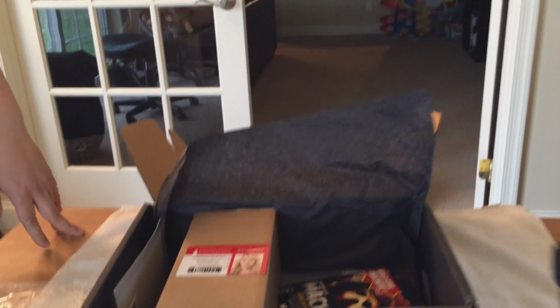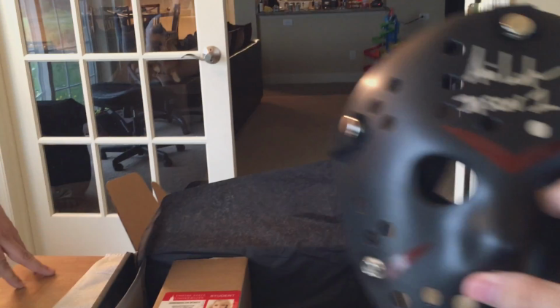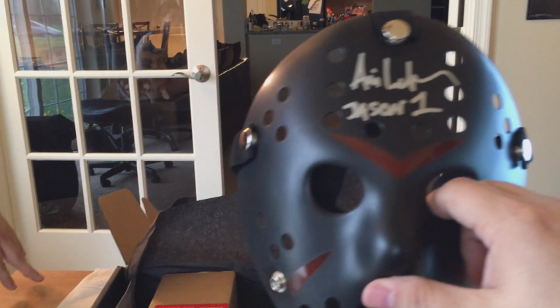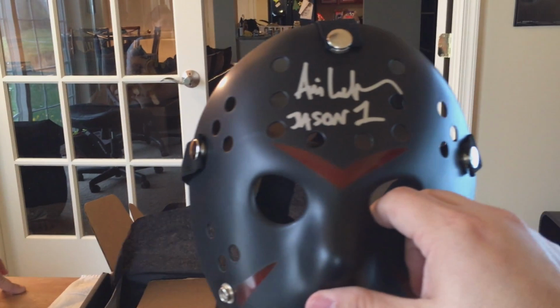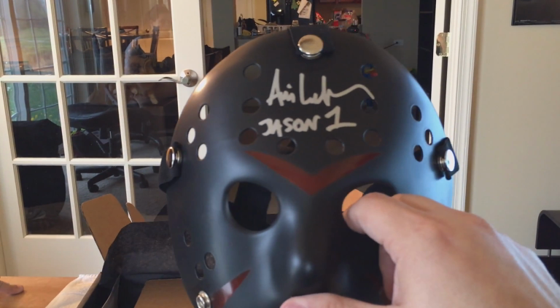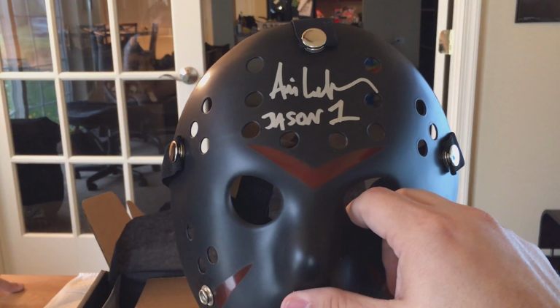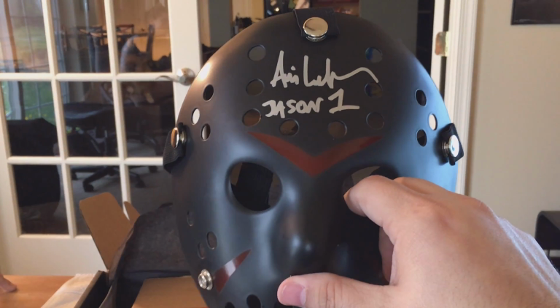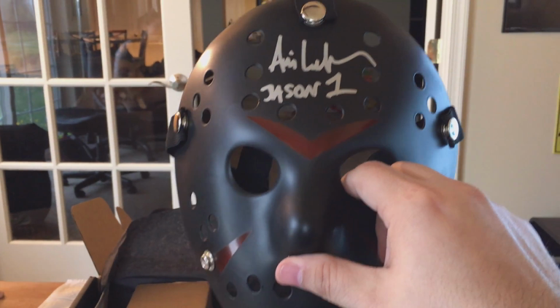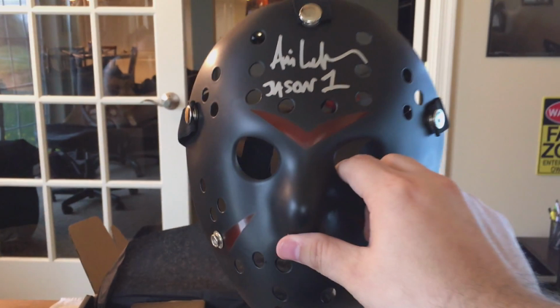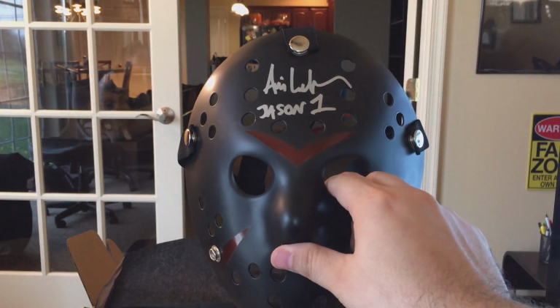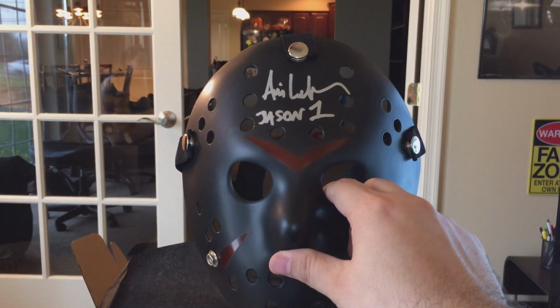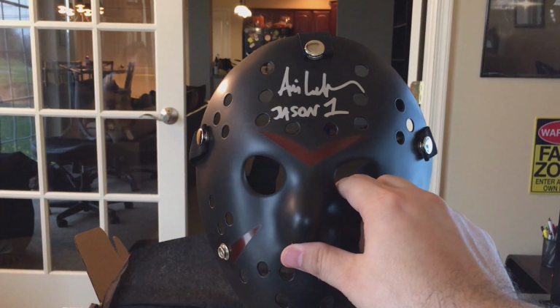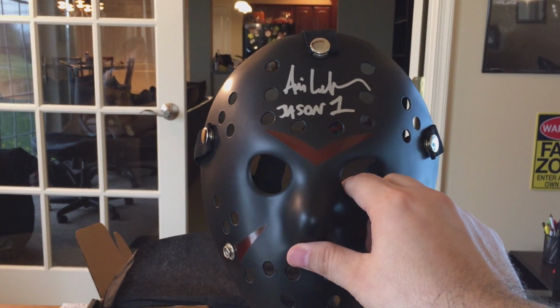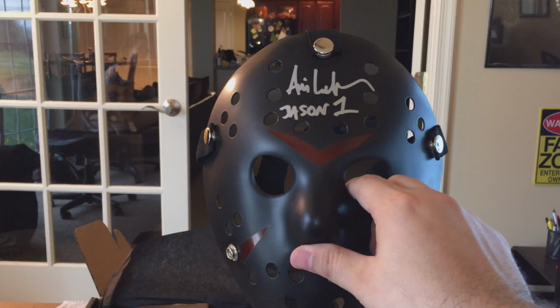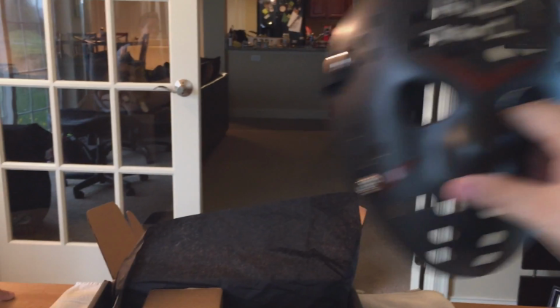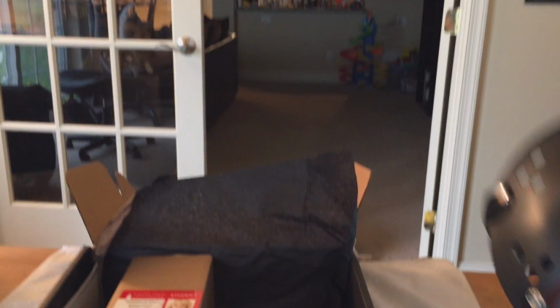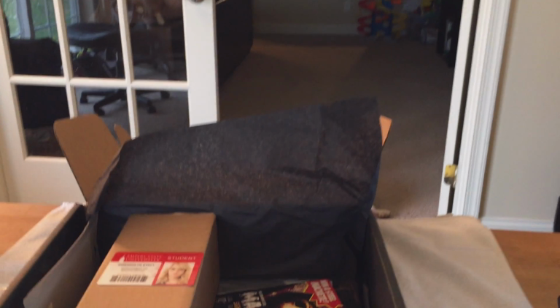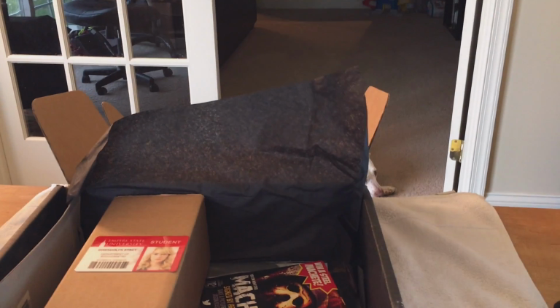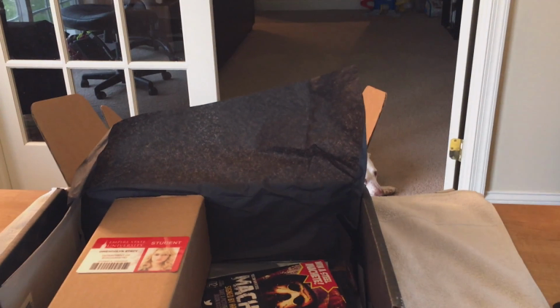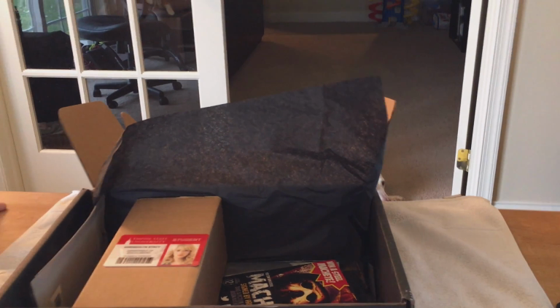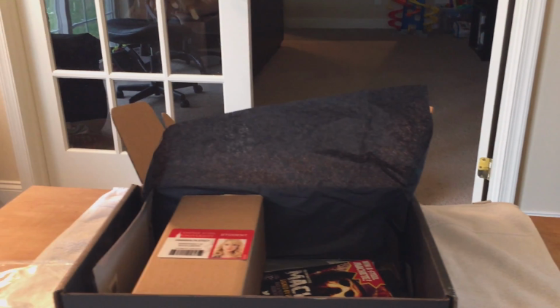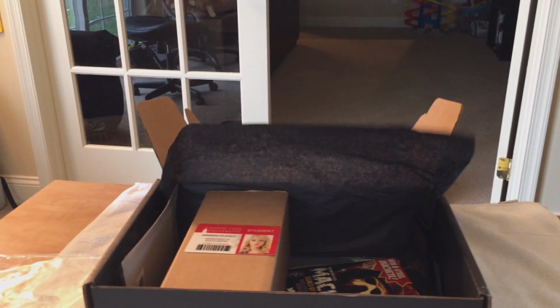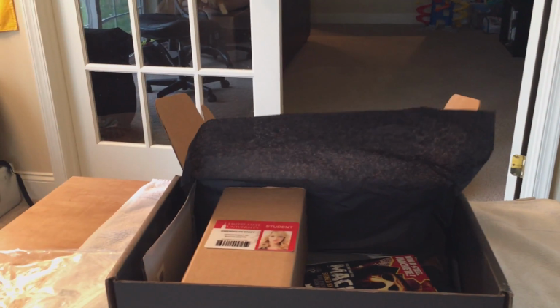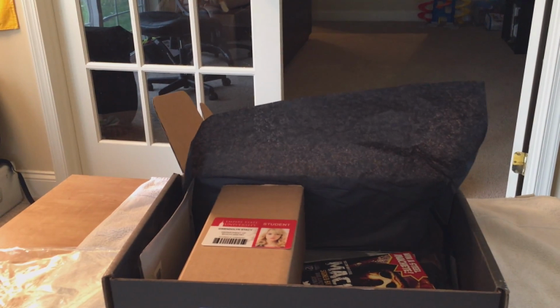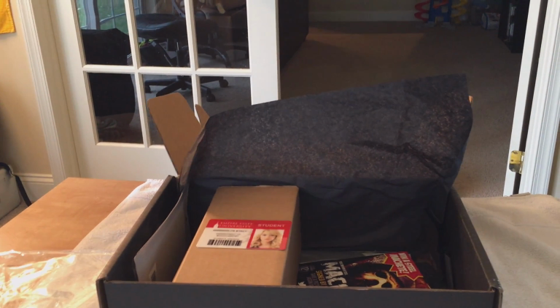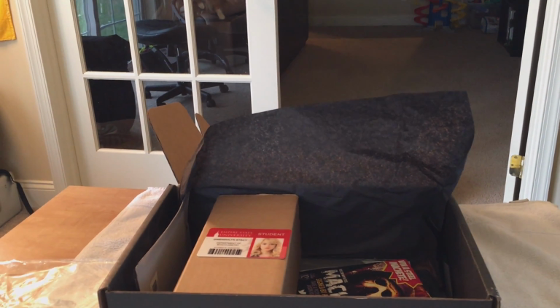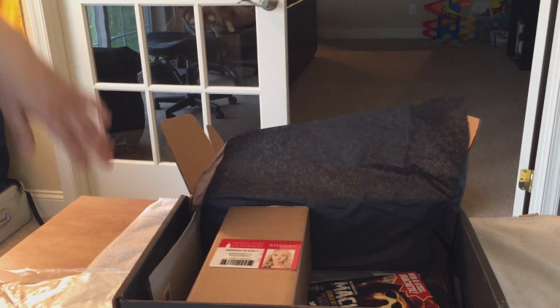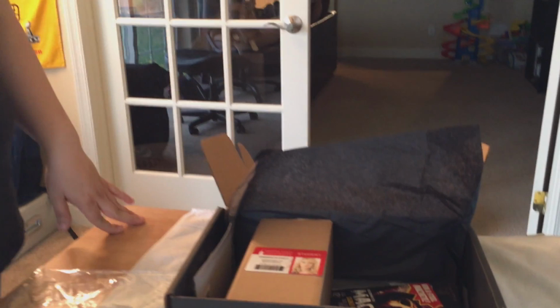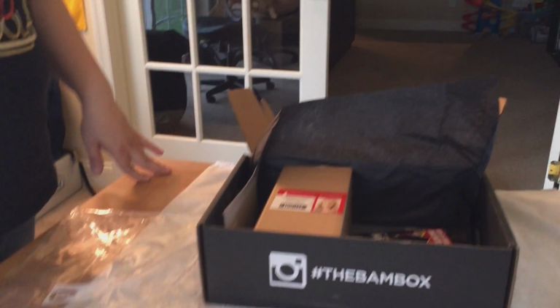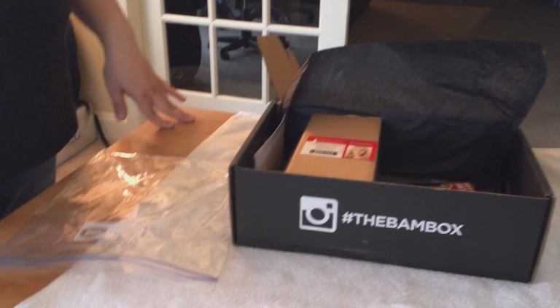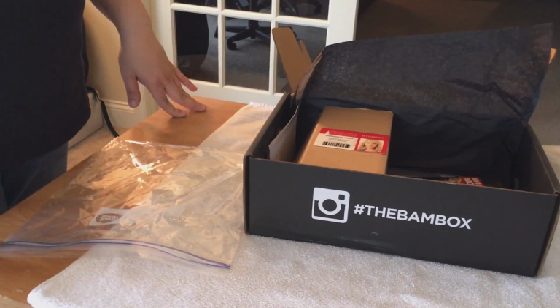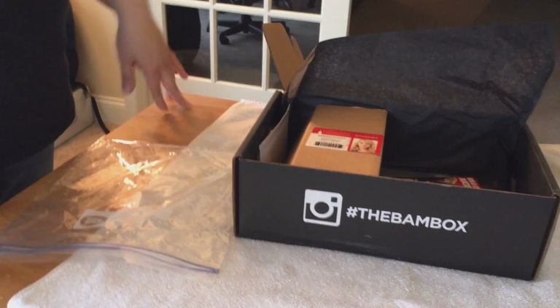That is a pretty sweet mask, guys. This is not going in a giveaway — hell no. That was the first item, guaranteed signed, and it is very, very good so far. What else is in that box? I'm starting to get really excited for this.